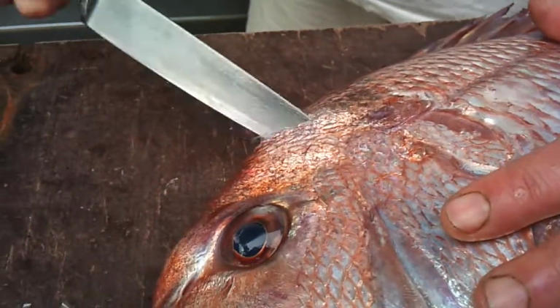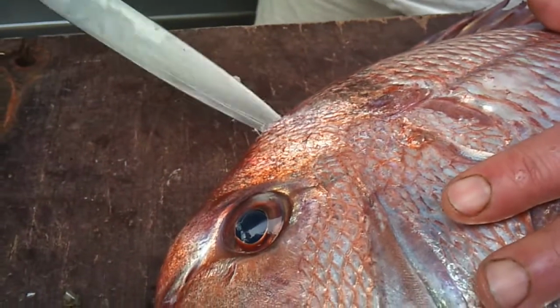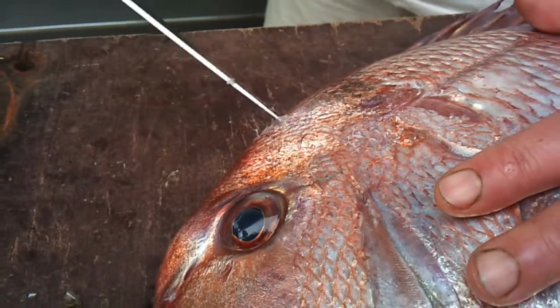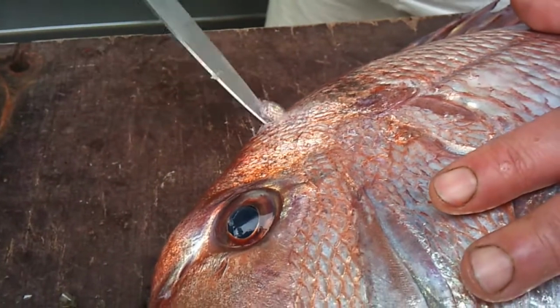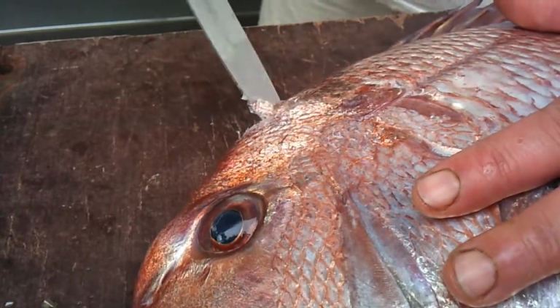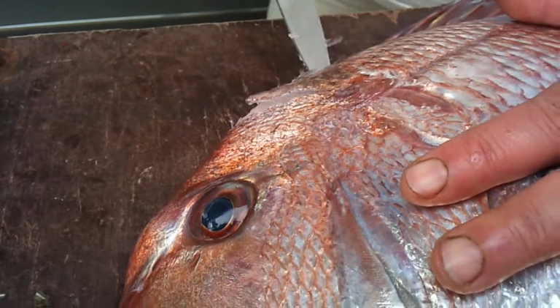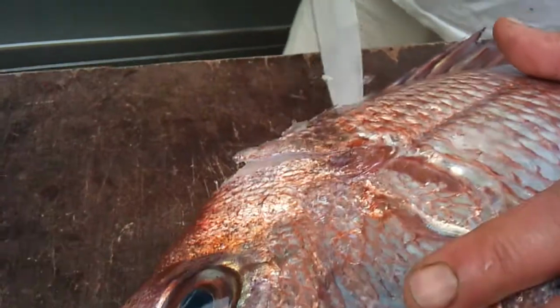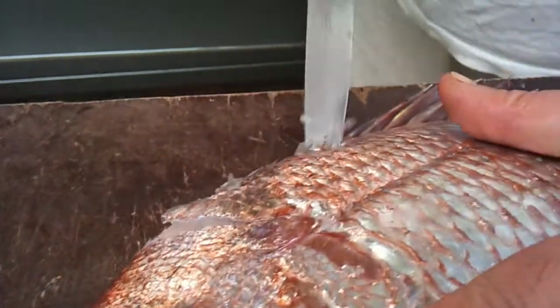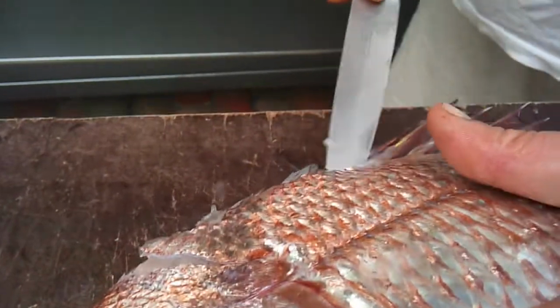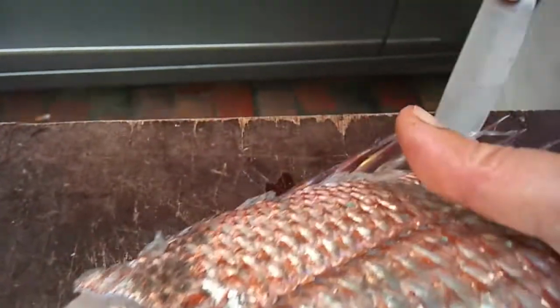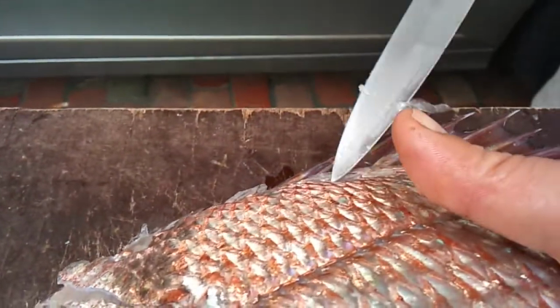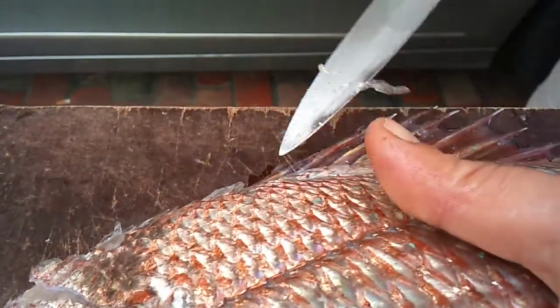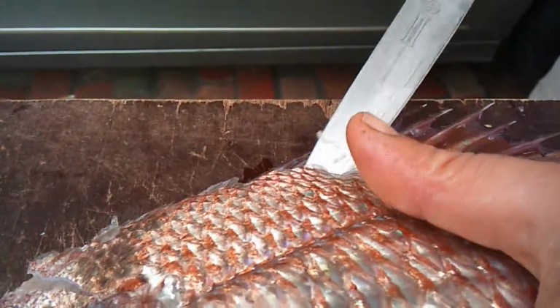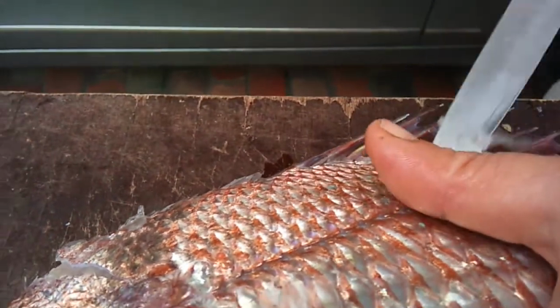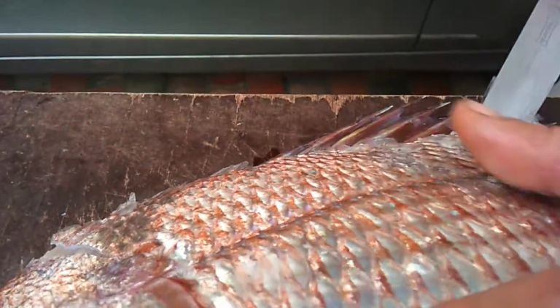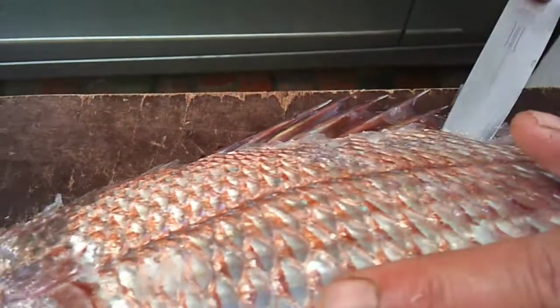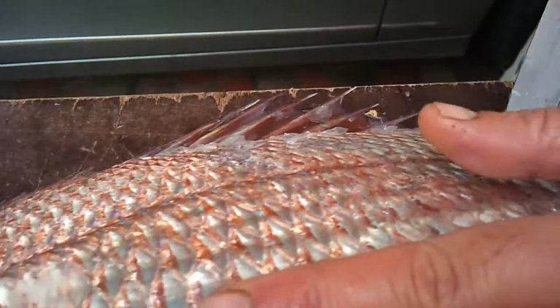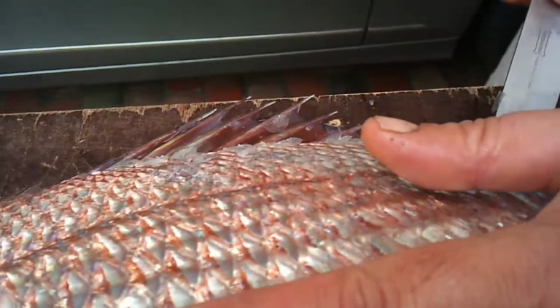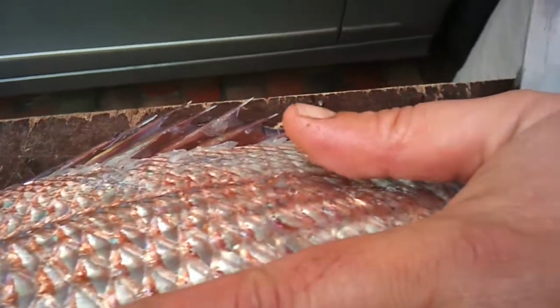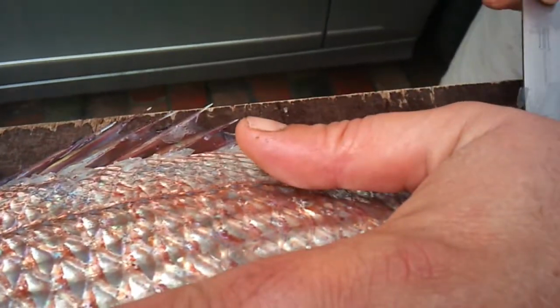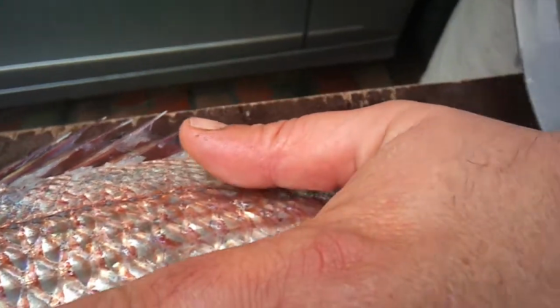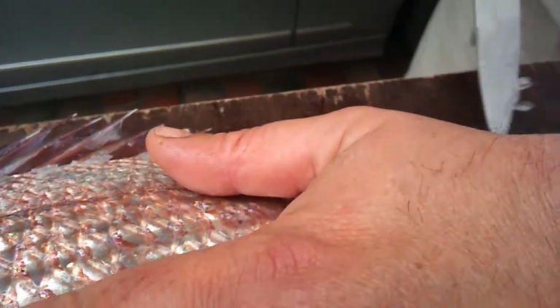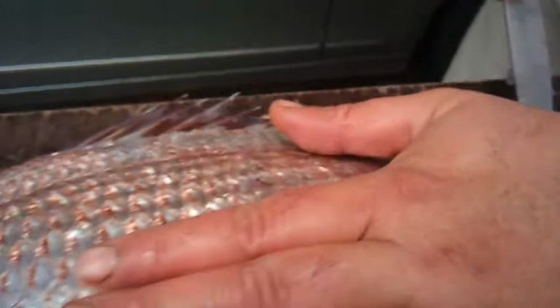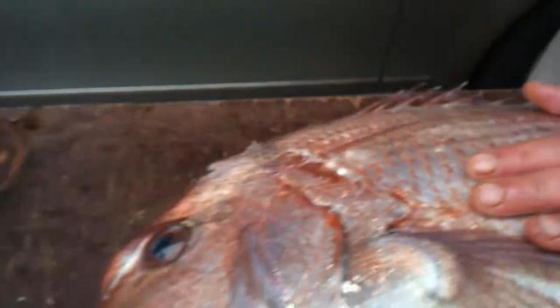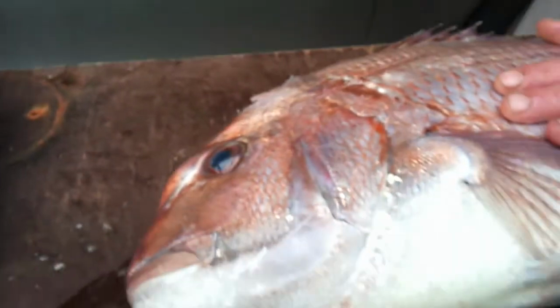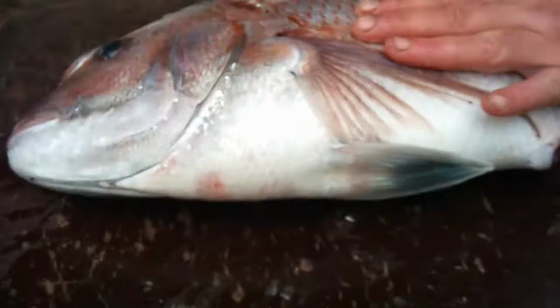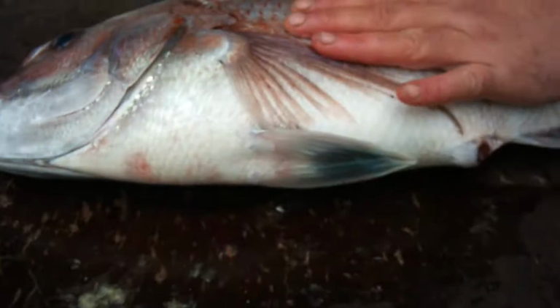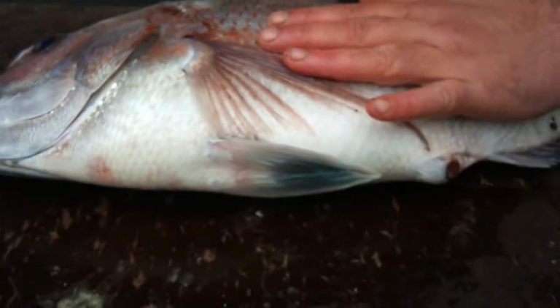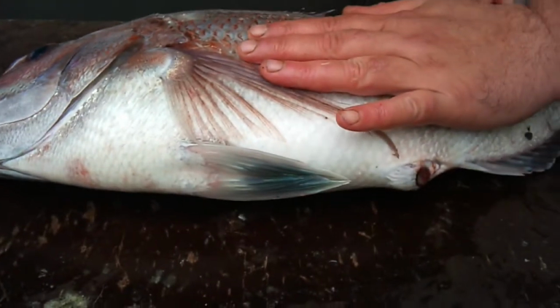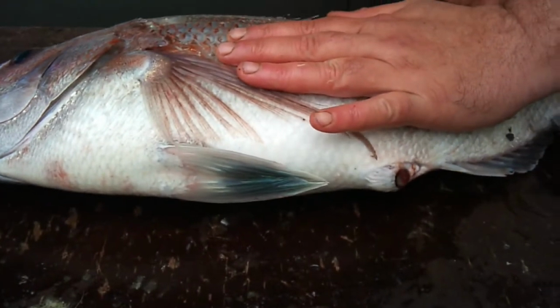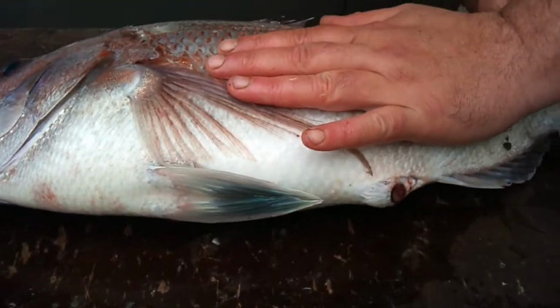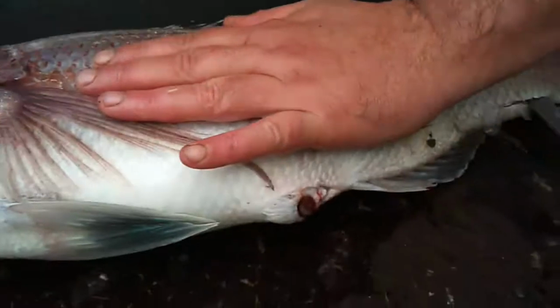Cut it down there, cut it along the backbone here. Just cut it like that, just go back a bit — see what I'm doing here. Now cut through here, through the tail.